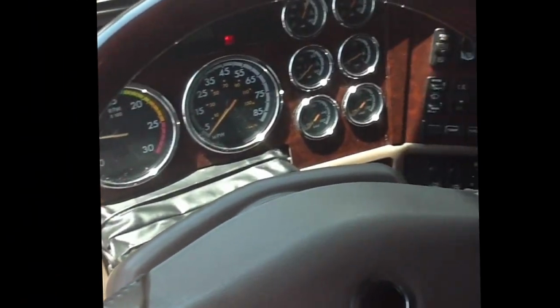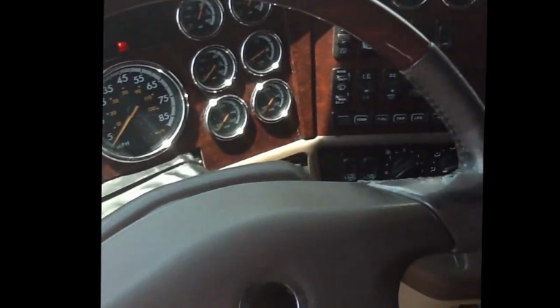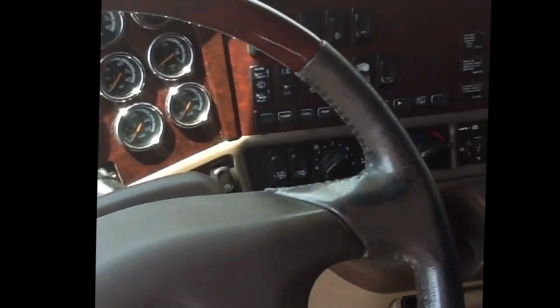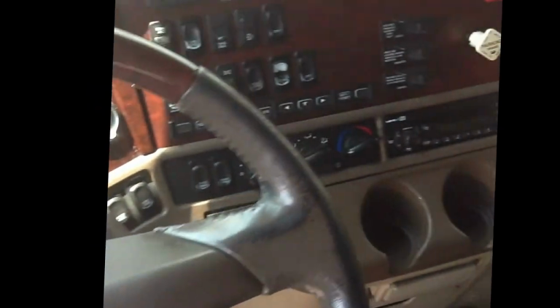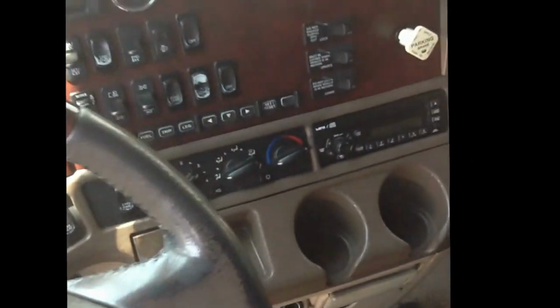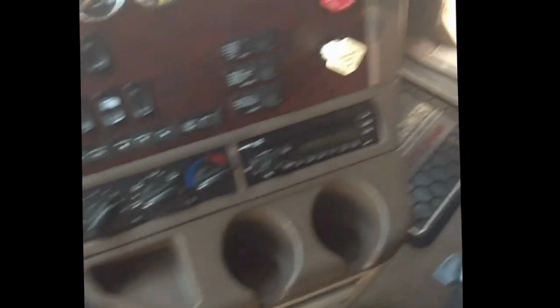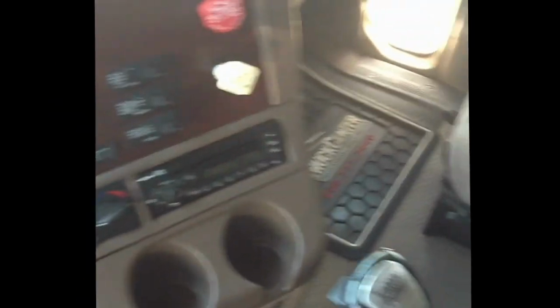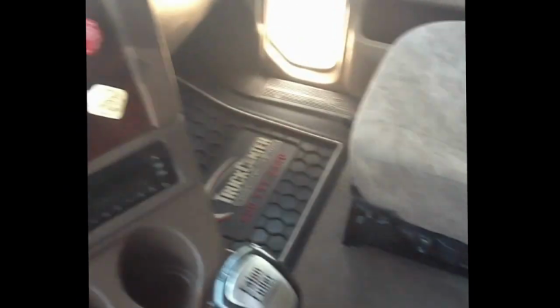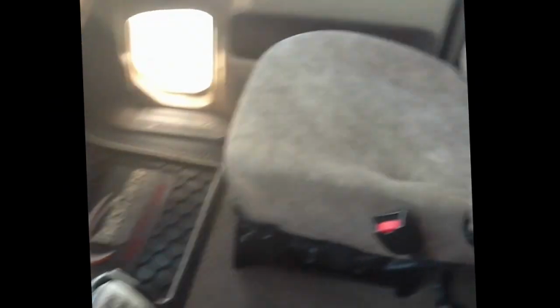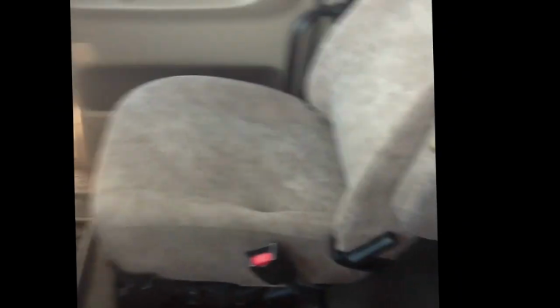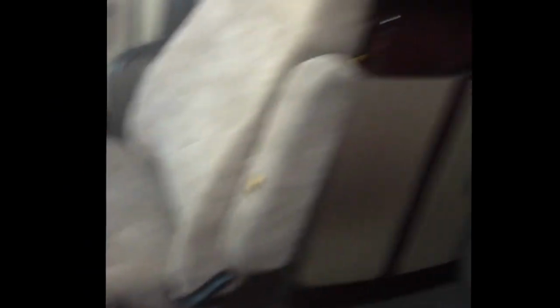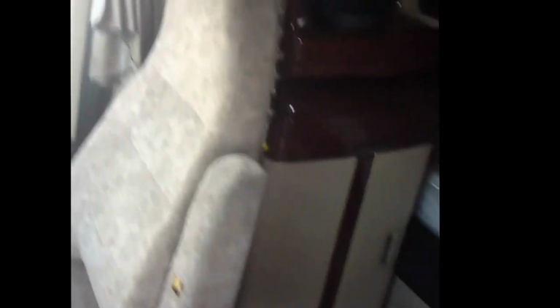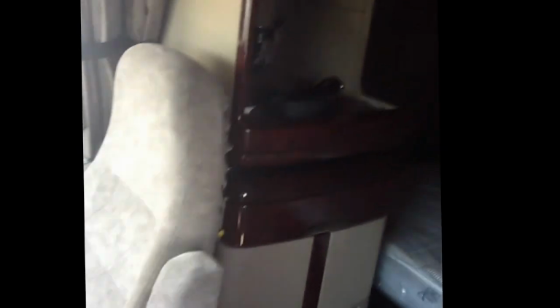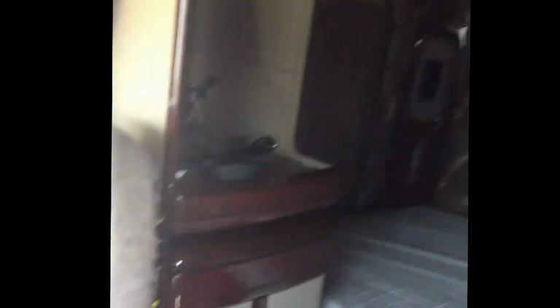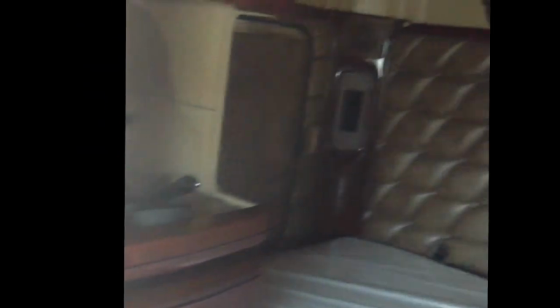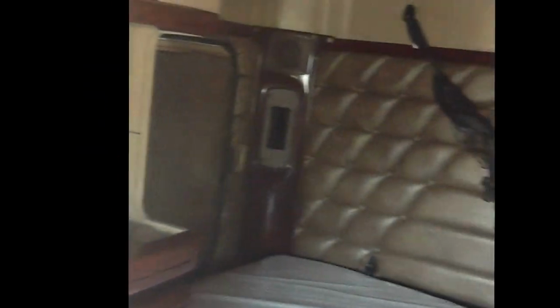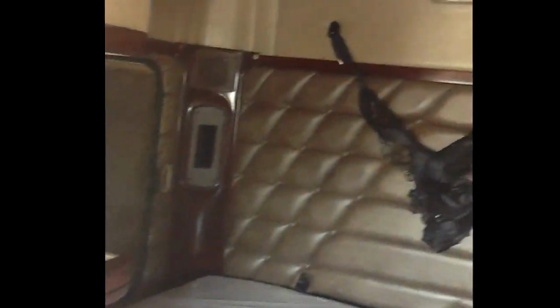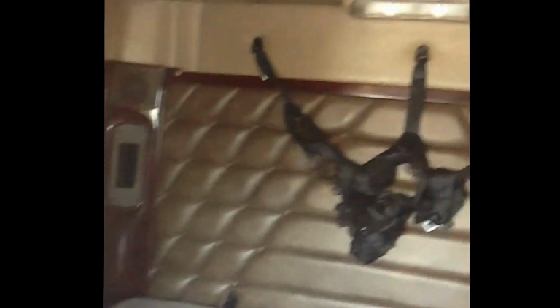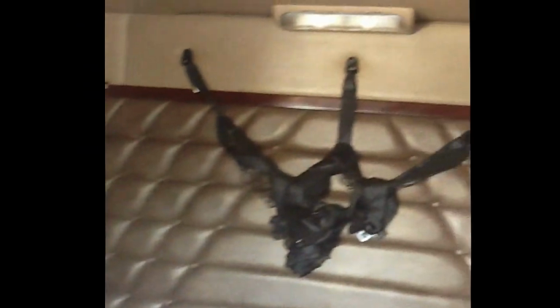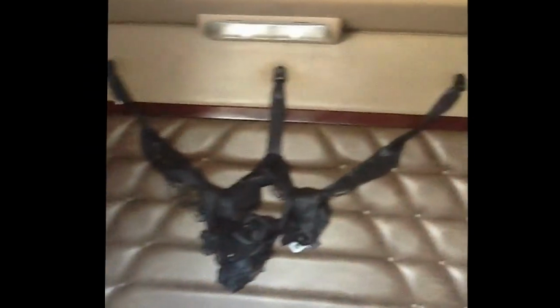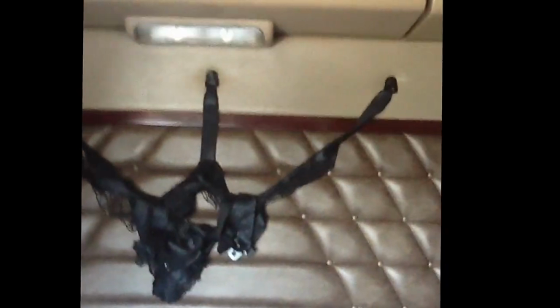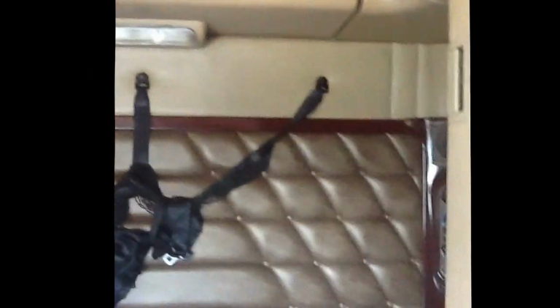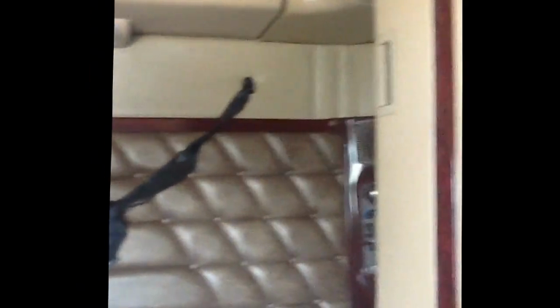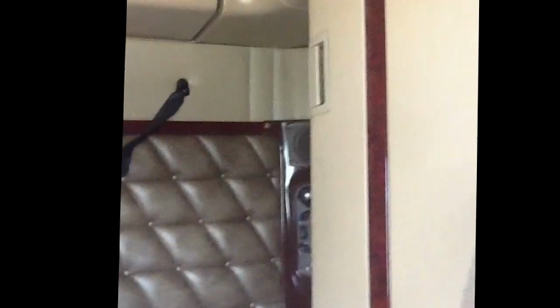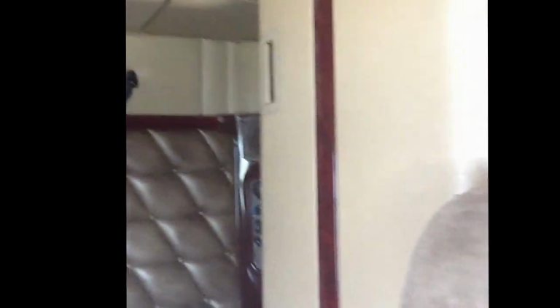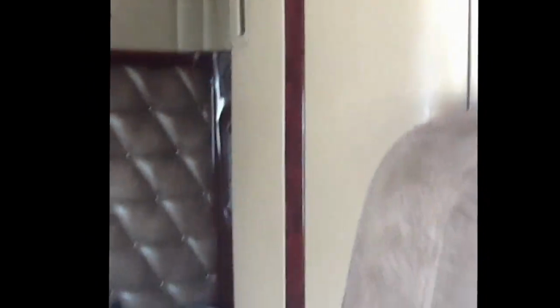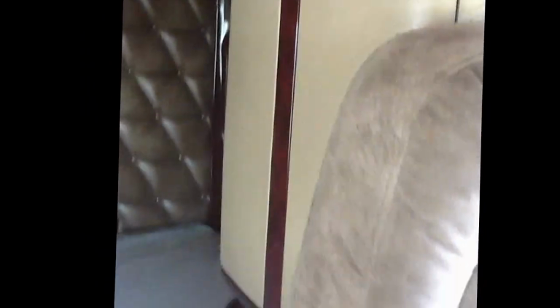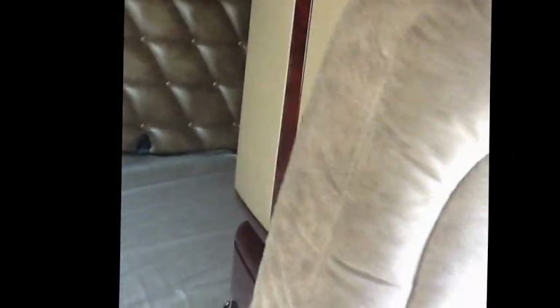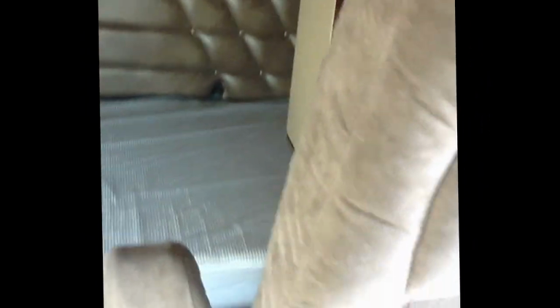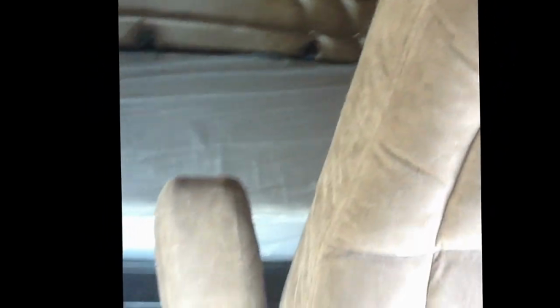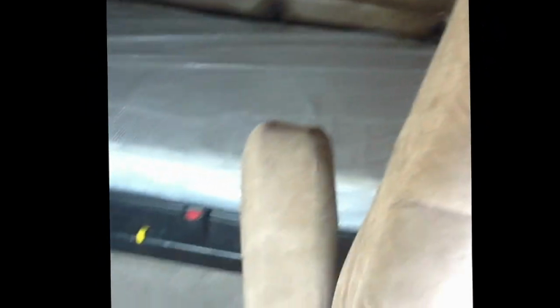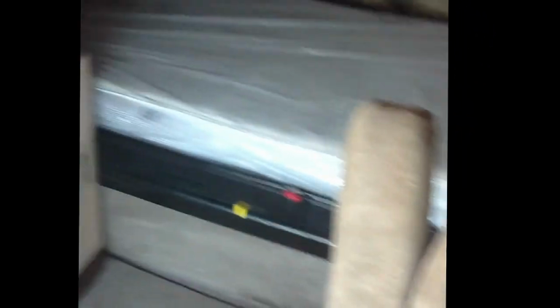Stop in today and get a first-hand look at this well cared for truck and don't forget to ask about our financing. Contact any of our truck center locations for further details regarding this beautiful Coronado at 1-800-777-2440.